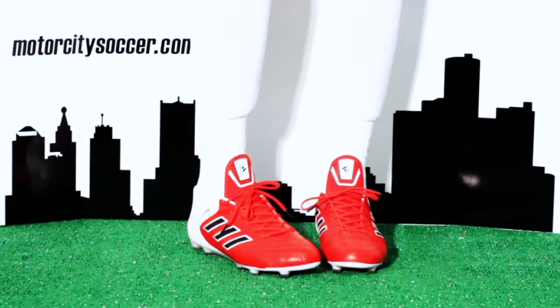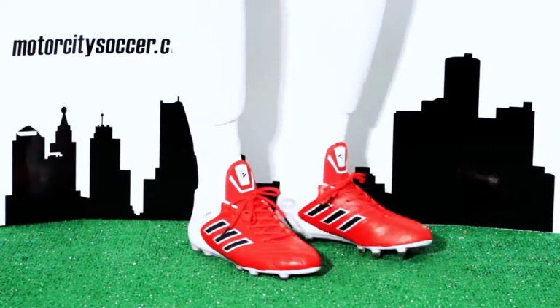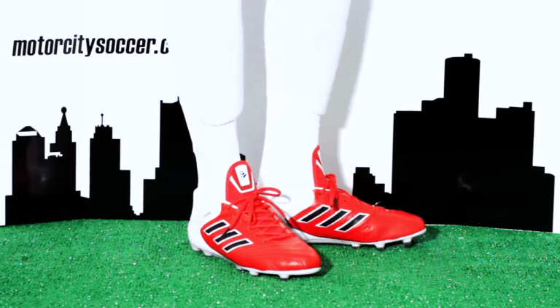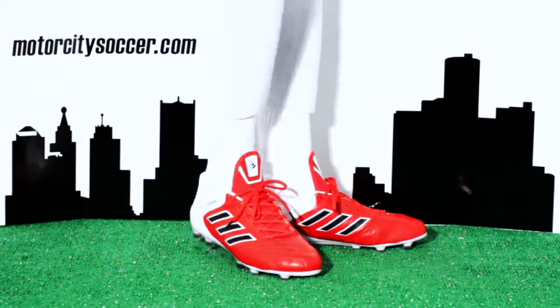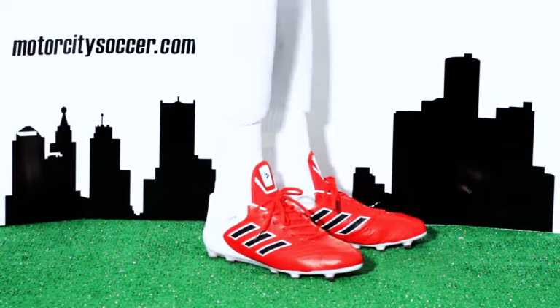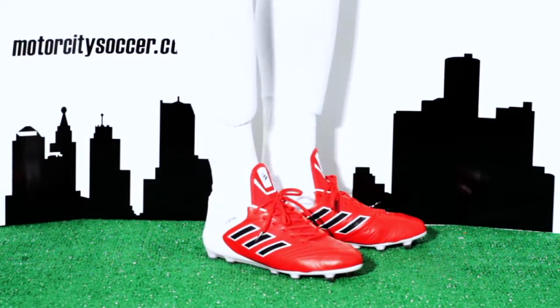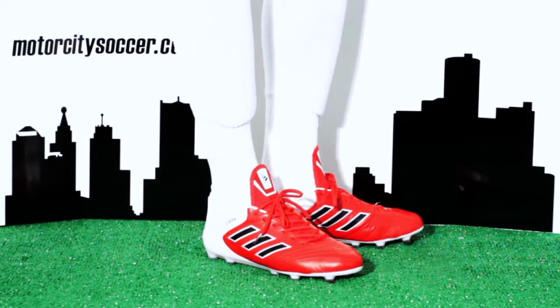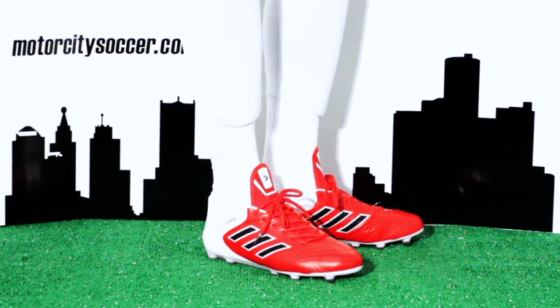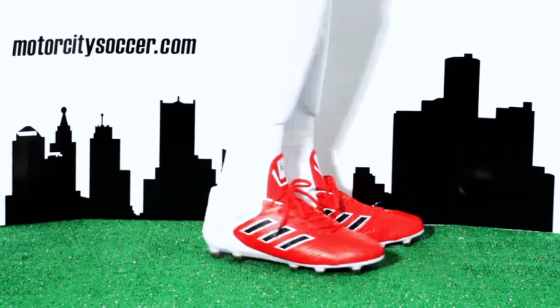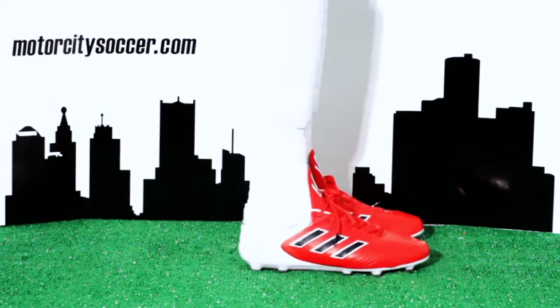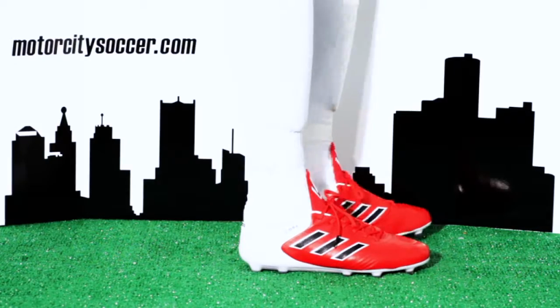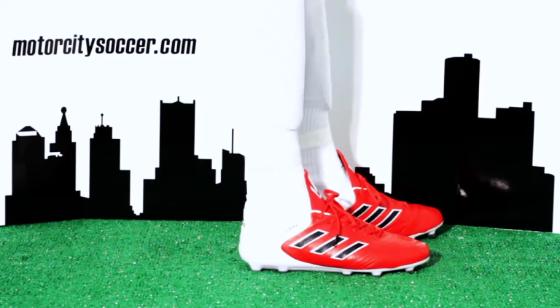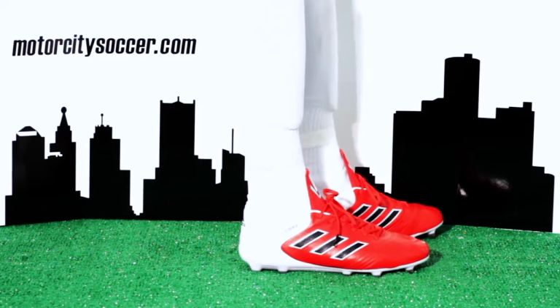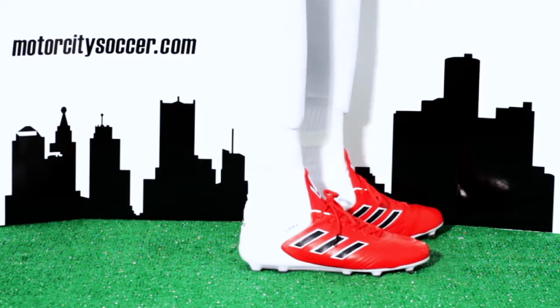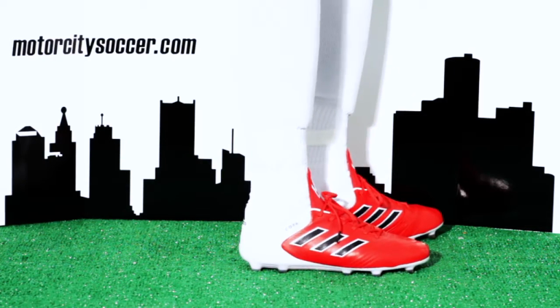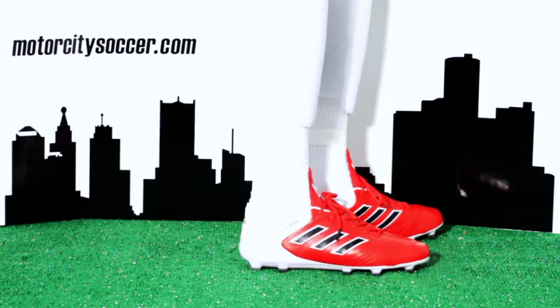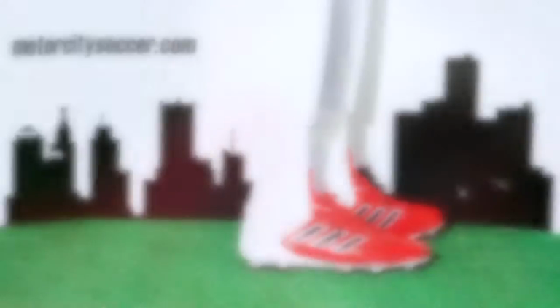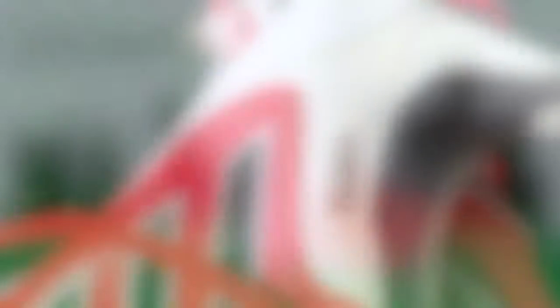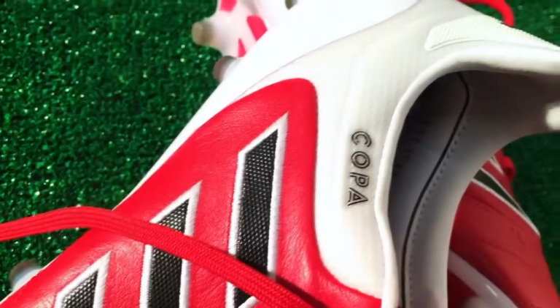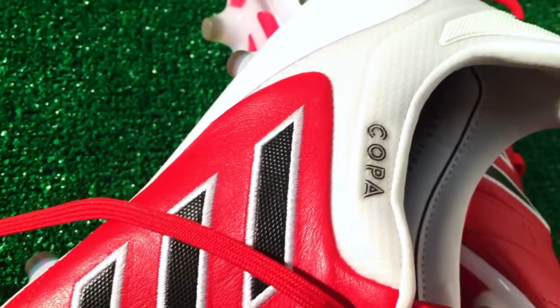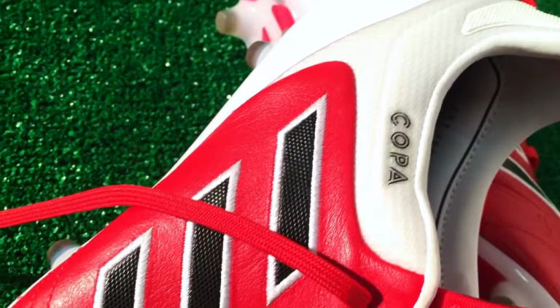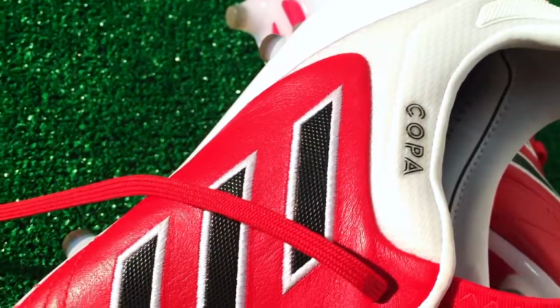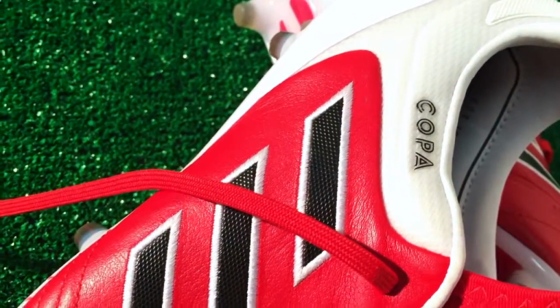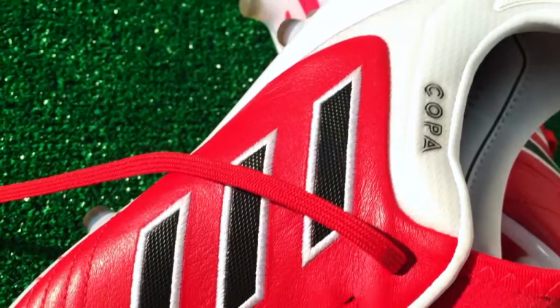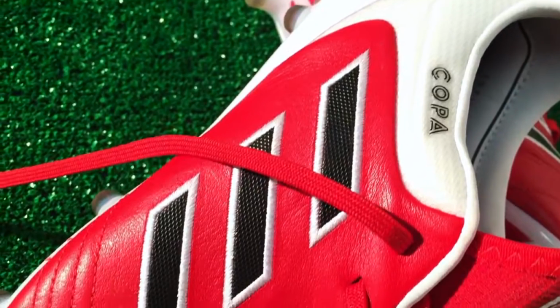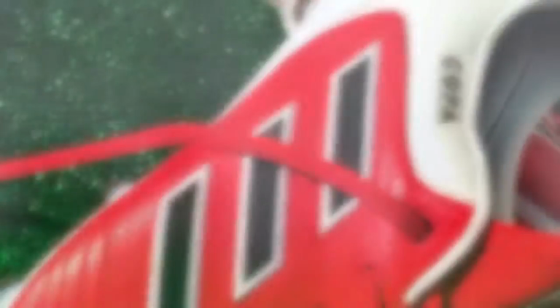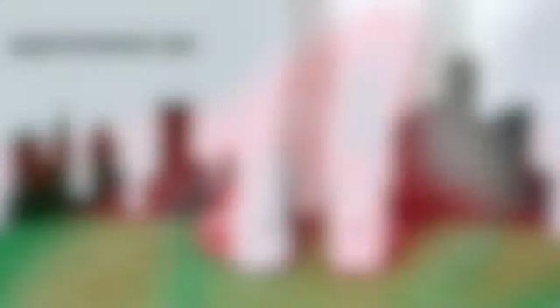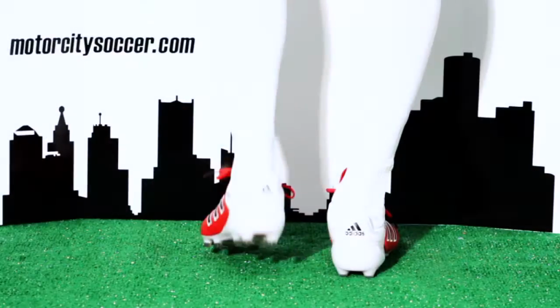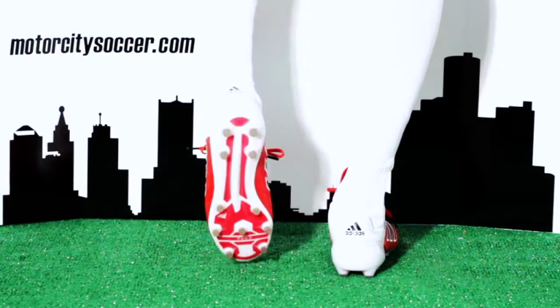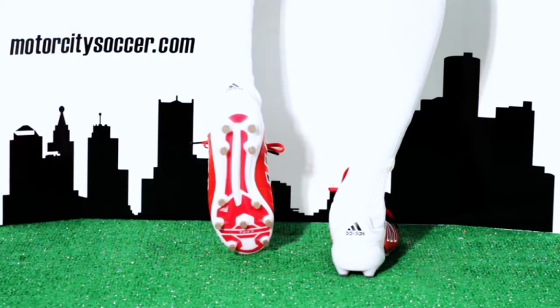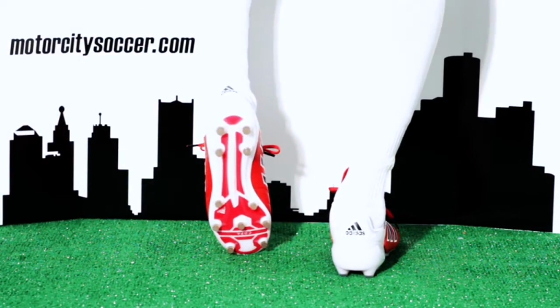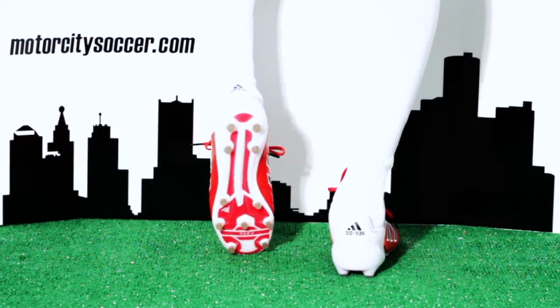Outwork, outplay, and outclass your opponents with the newly designed Copa 17.1 Firm Ground. These football boots have a premium K leather upper that delivers optimal ball touch and comfort.